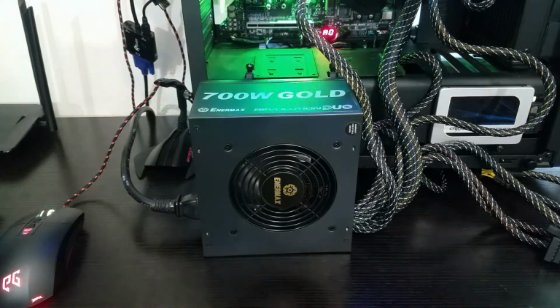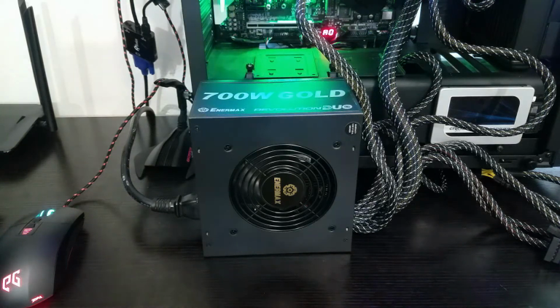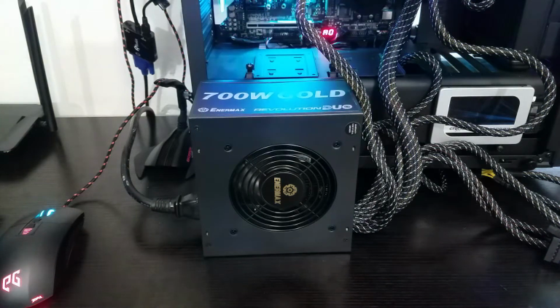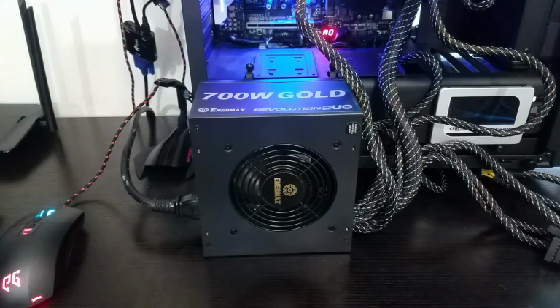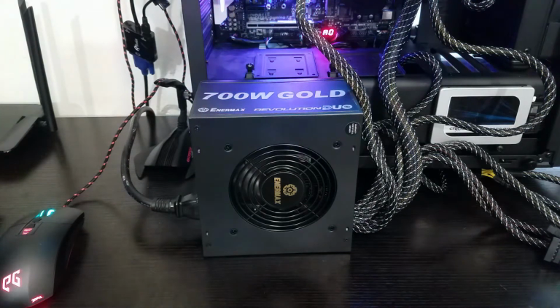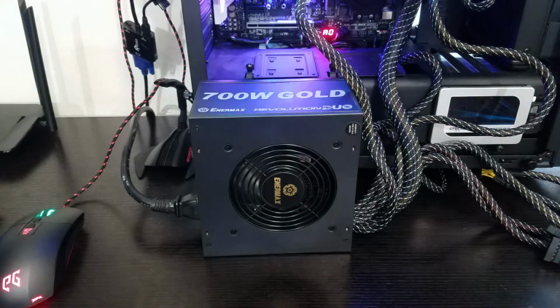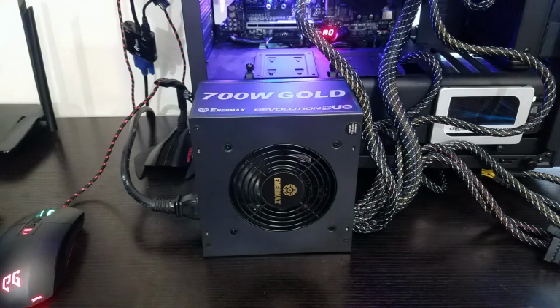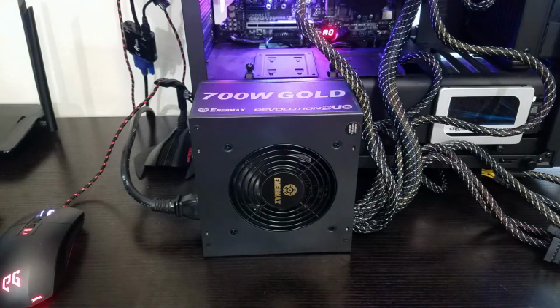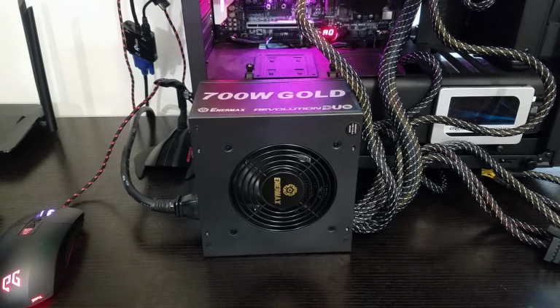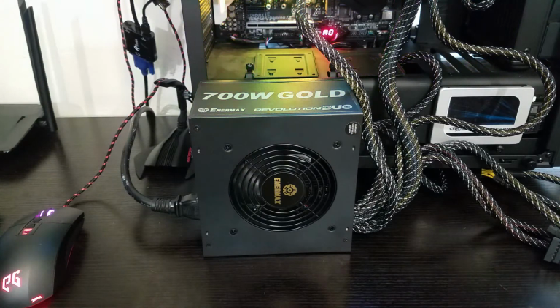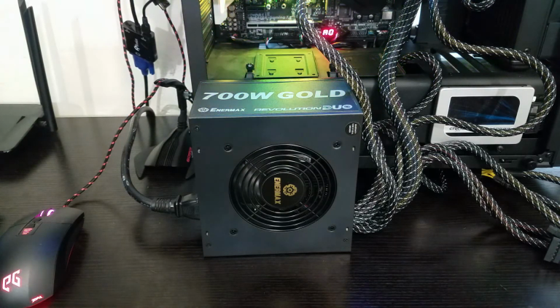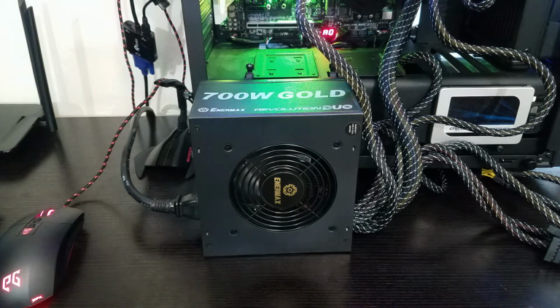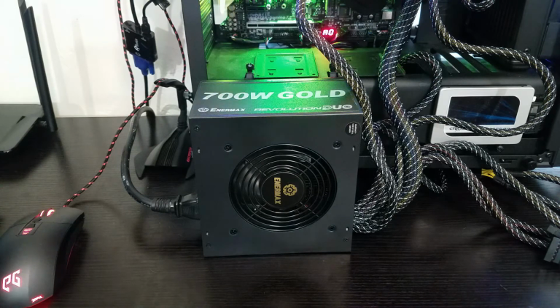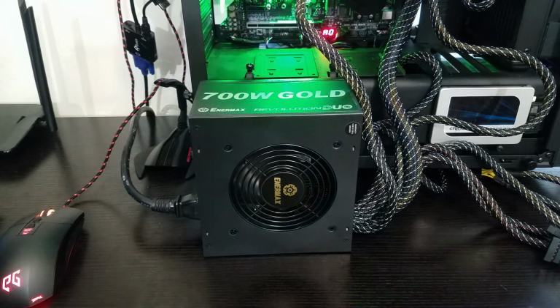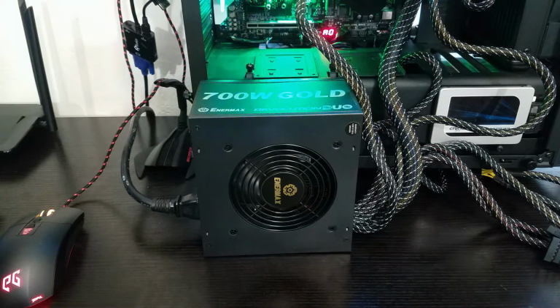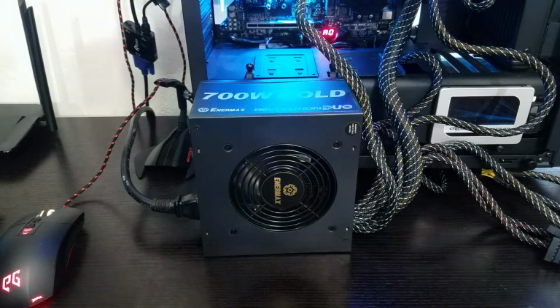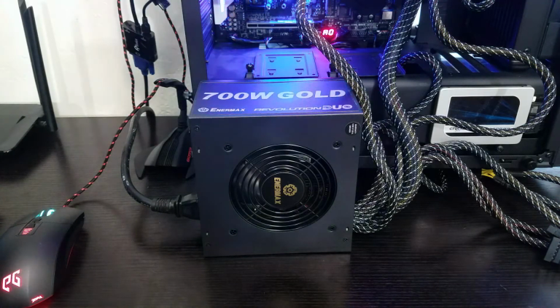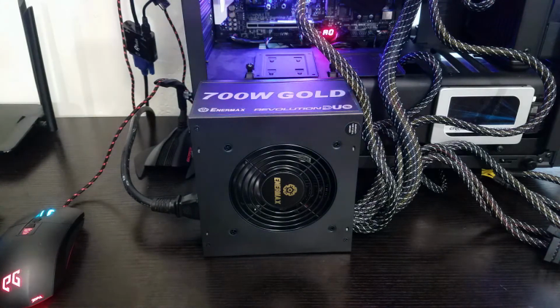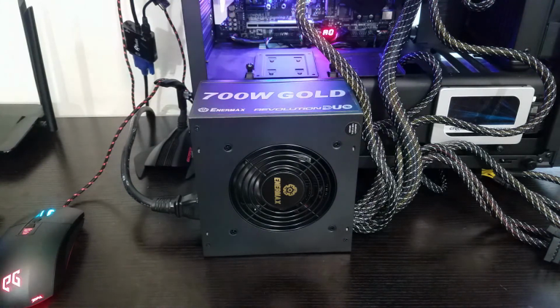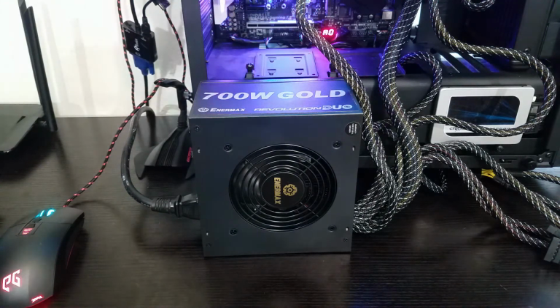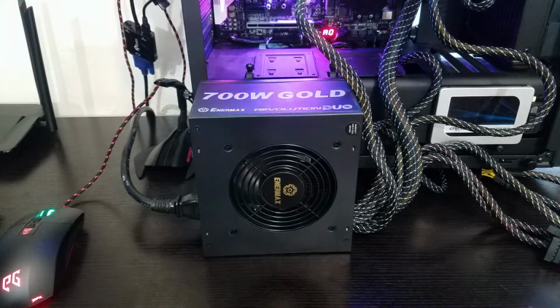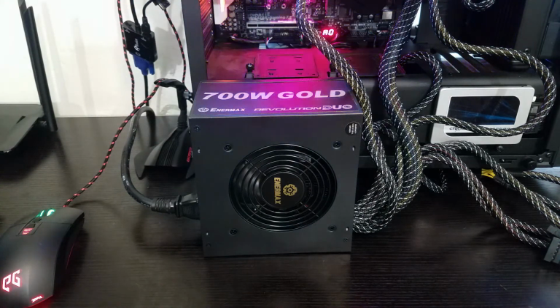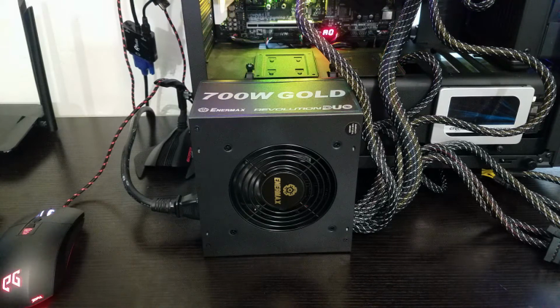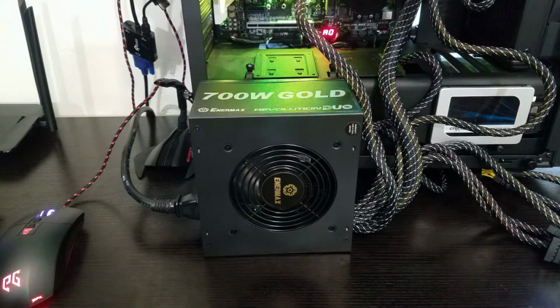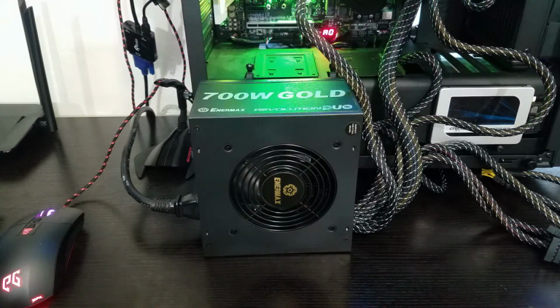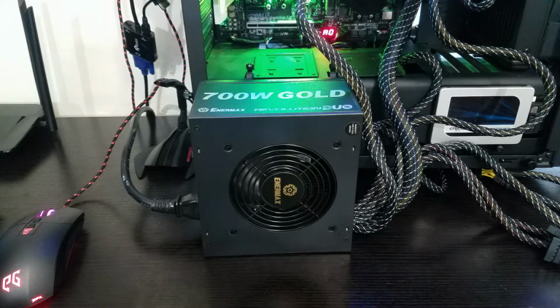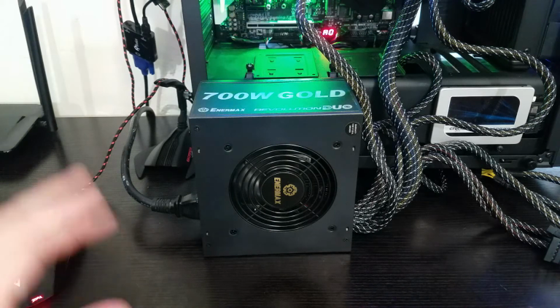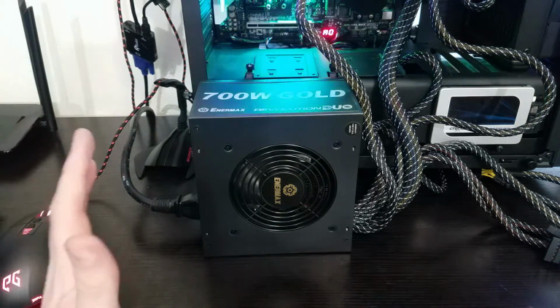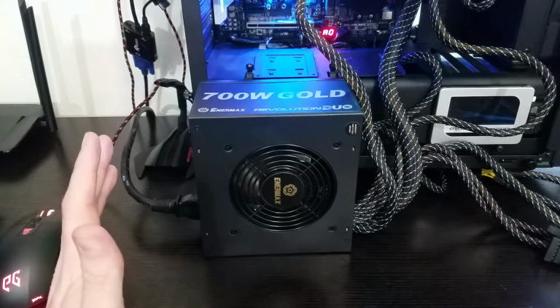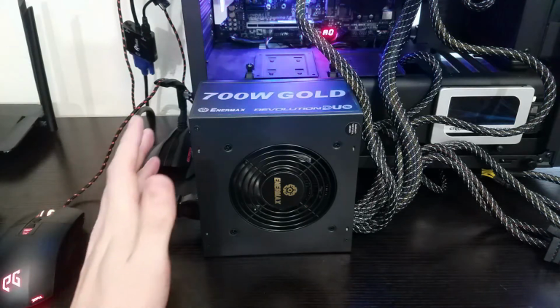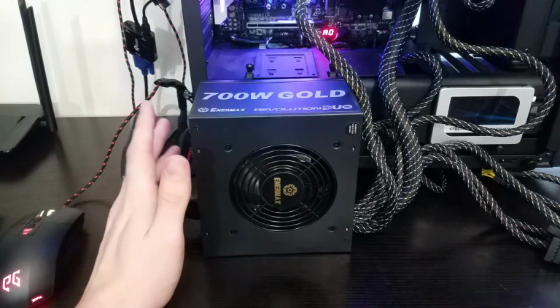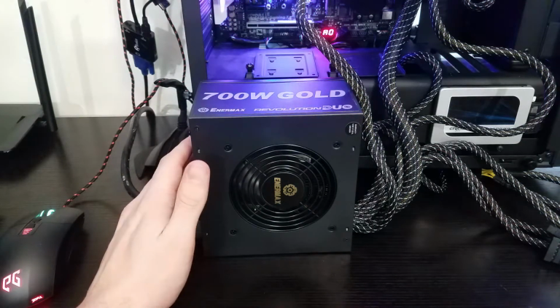I'm not going to worry too much about pulling it apart and opening it all up. There's a lot of research involved that I do not have the time to figure out because life has been super busy. So let's go ahead and take a closer look at this unit and see what we've got.